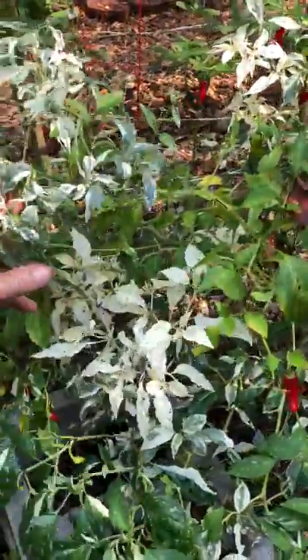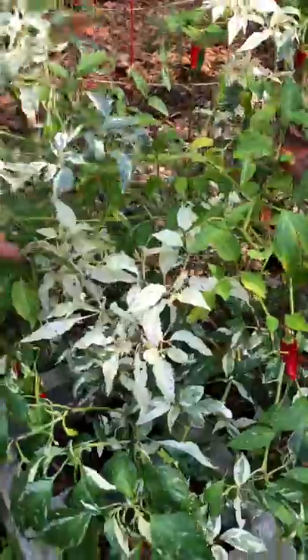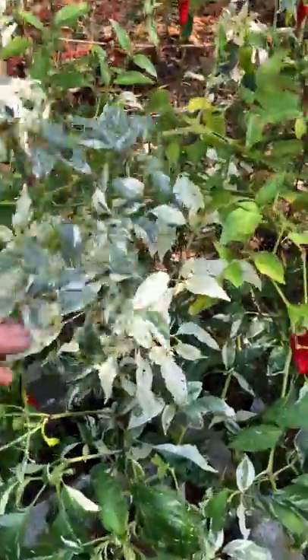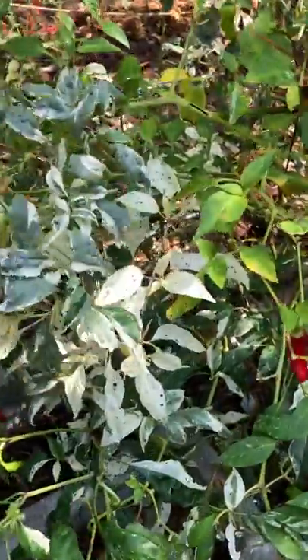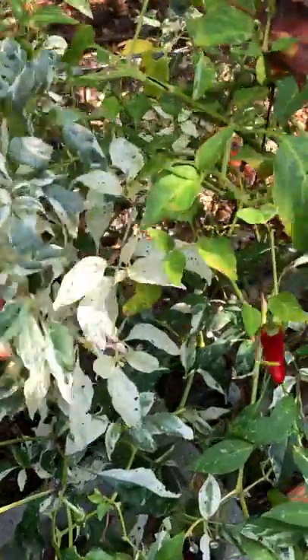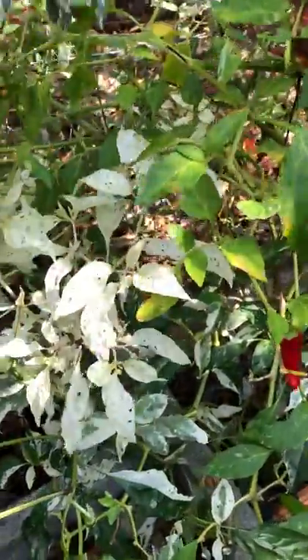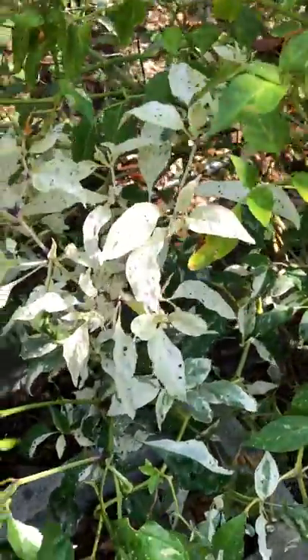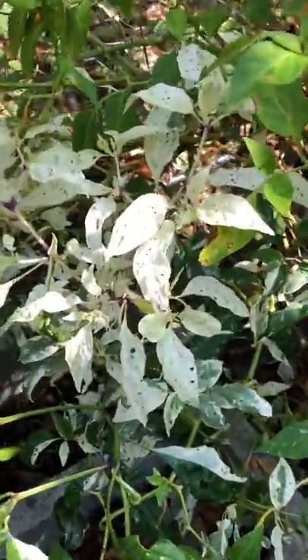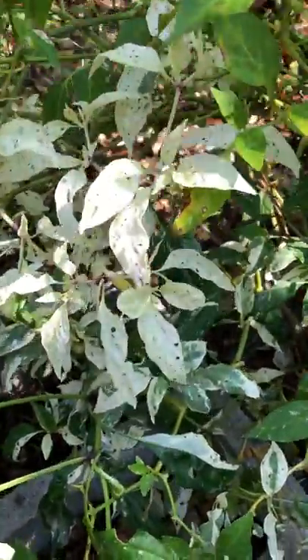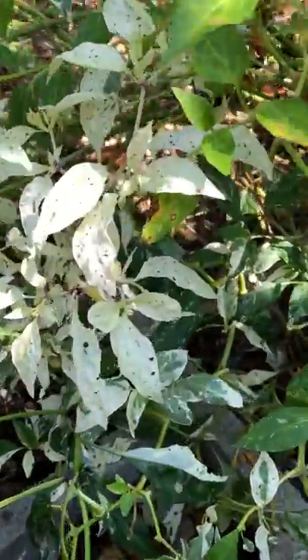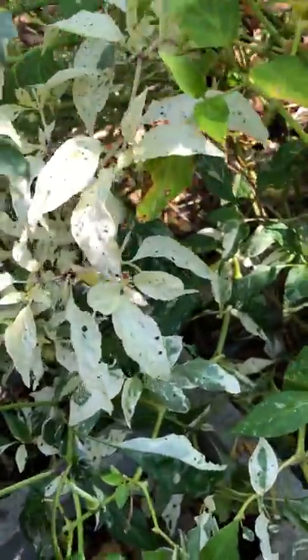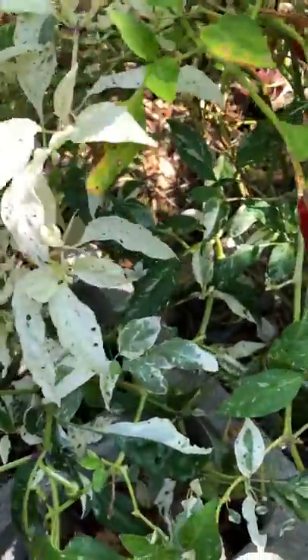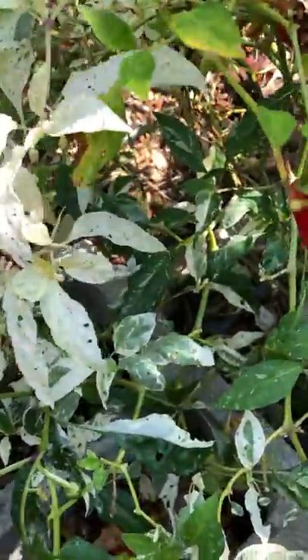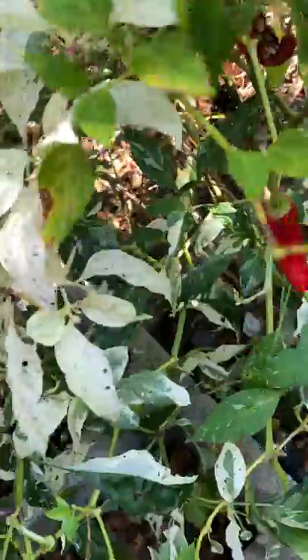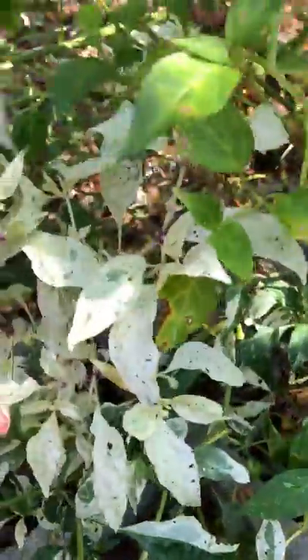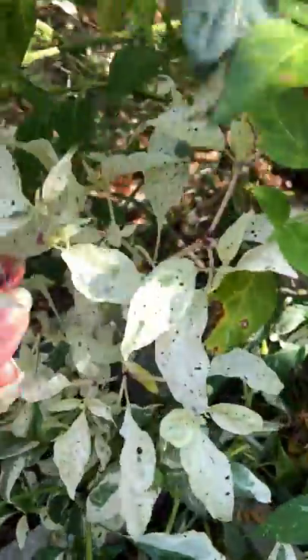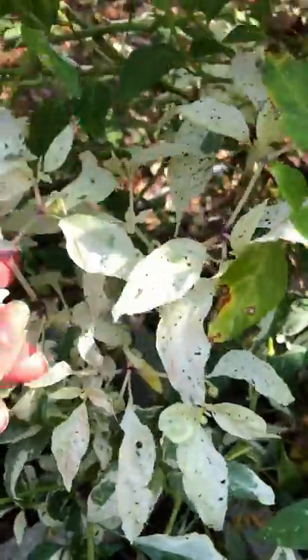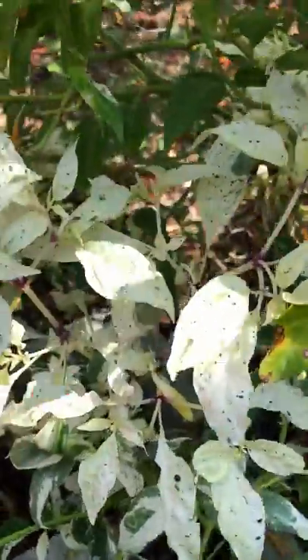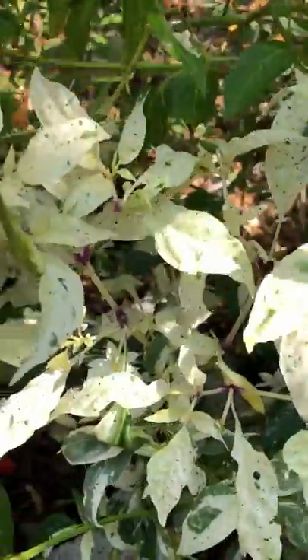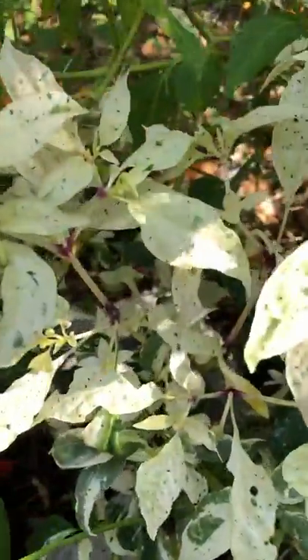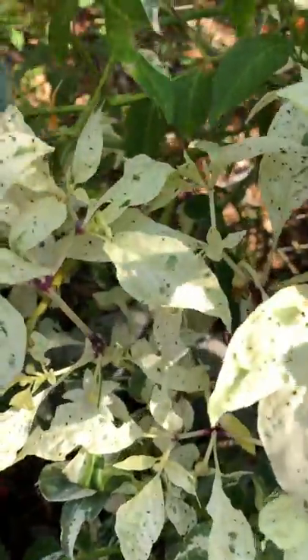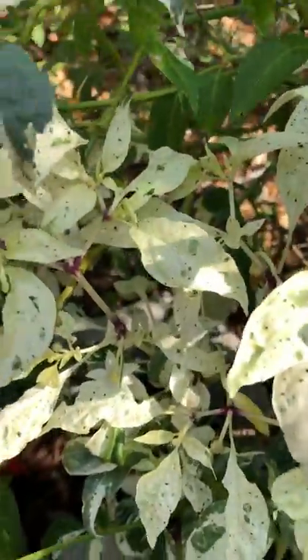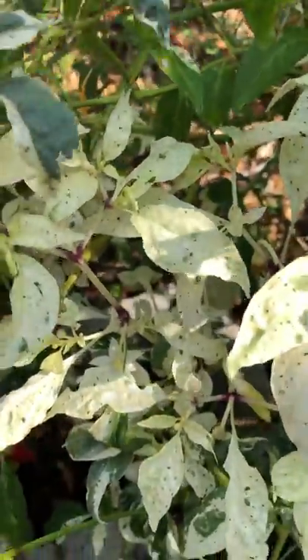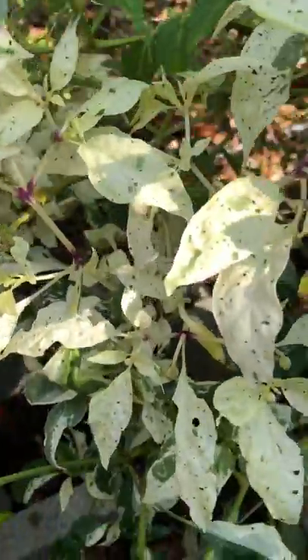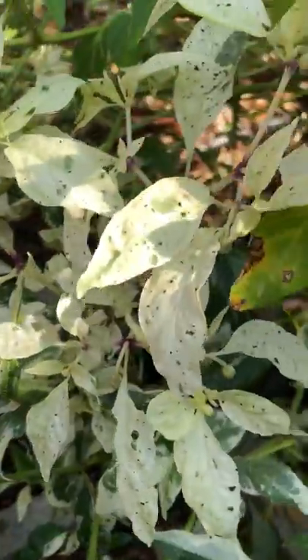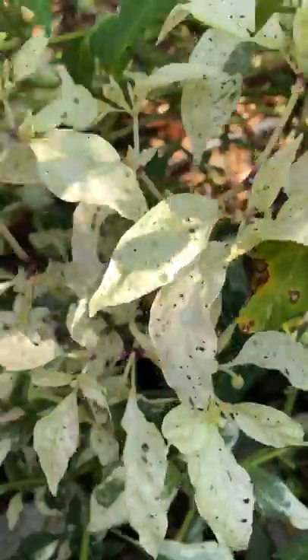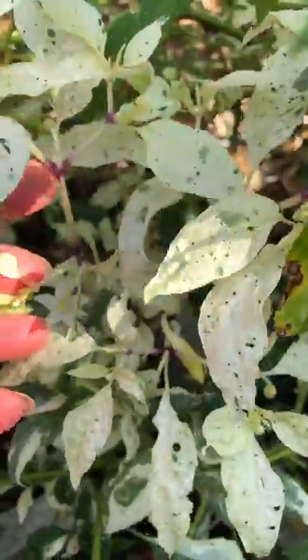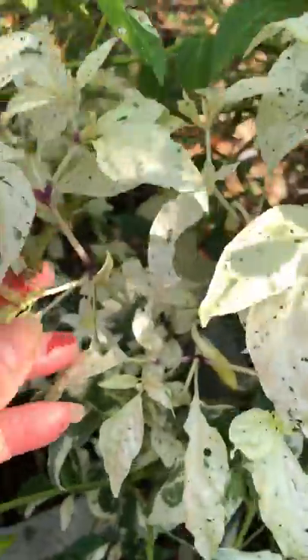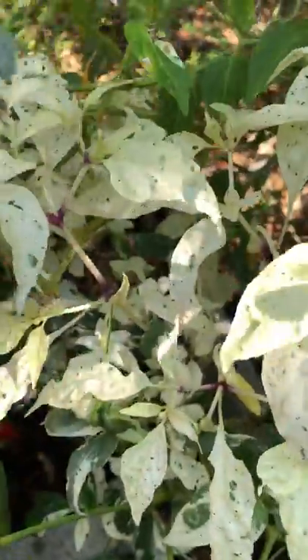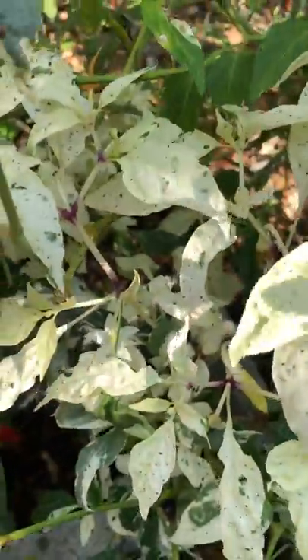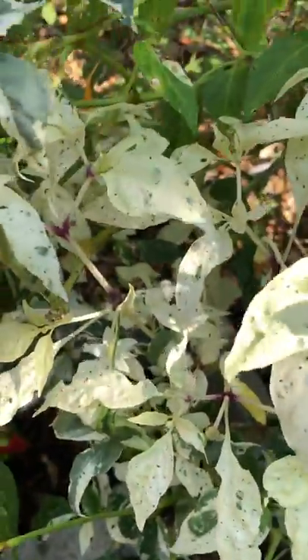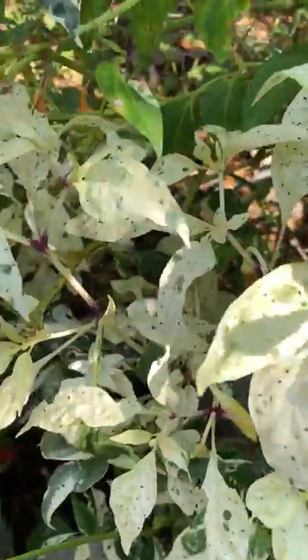The cool thing about it is the very pronounced variegation in the leaves, and look at the purple in the stems. It's just a gorgeous plant and is worthy of any landscape, be it garden or out in the yard.